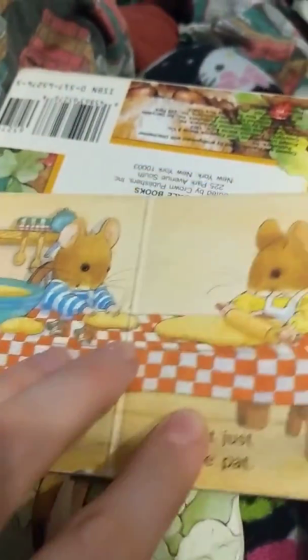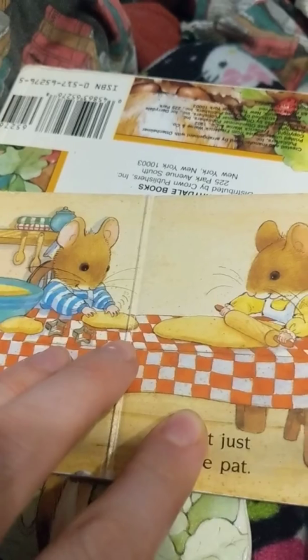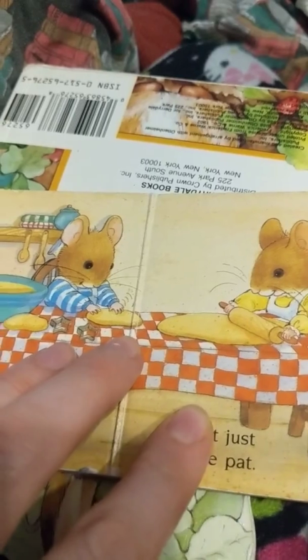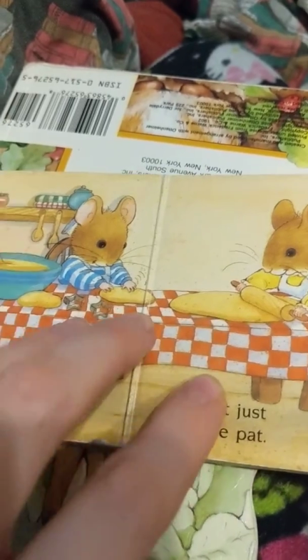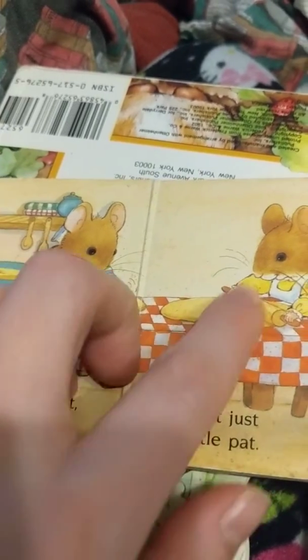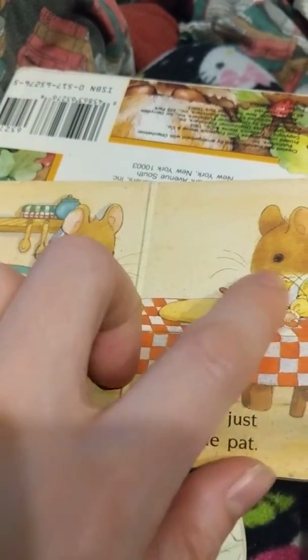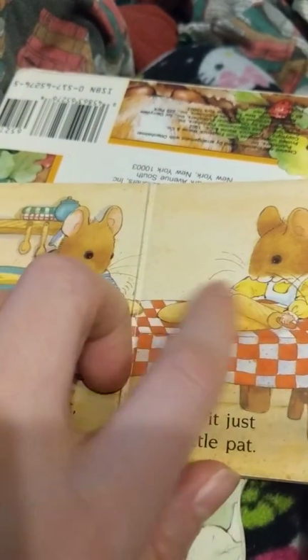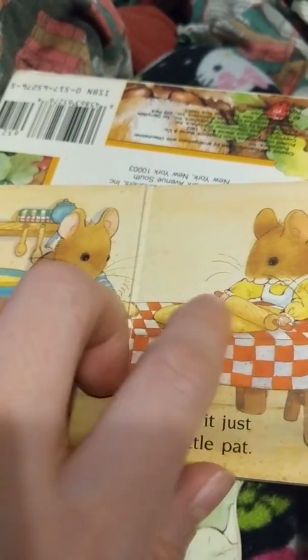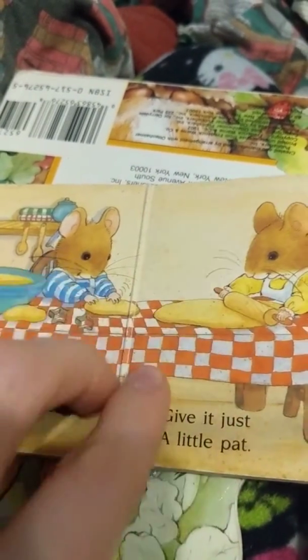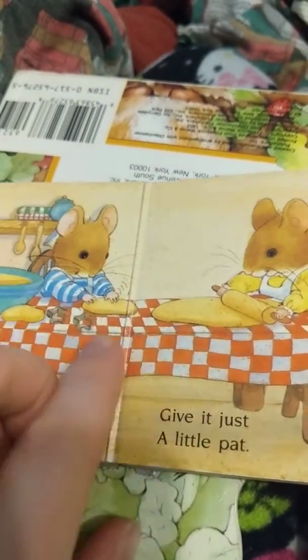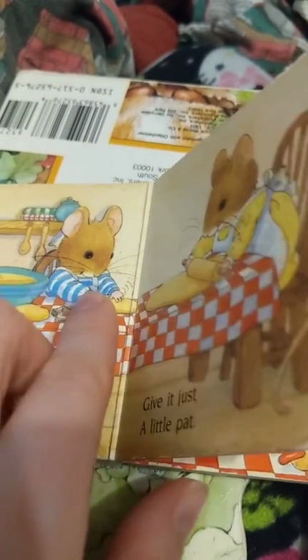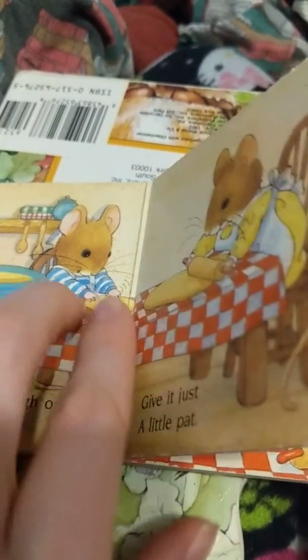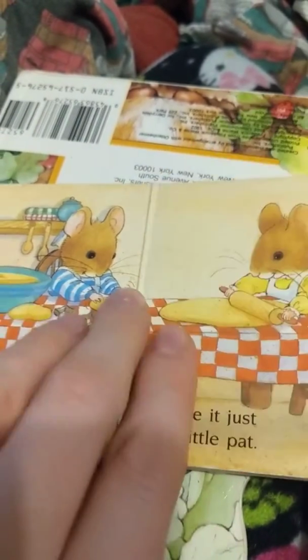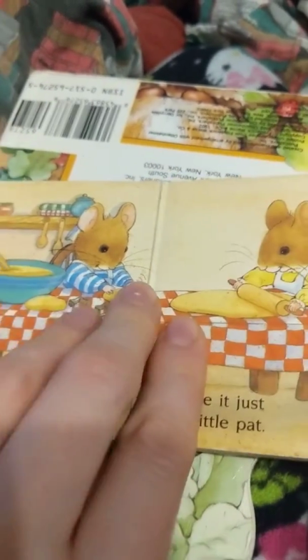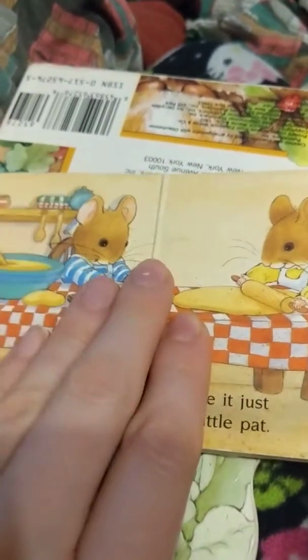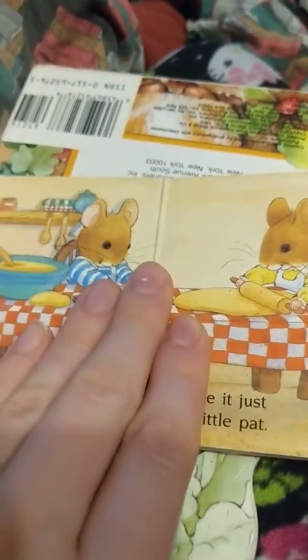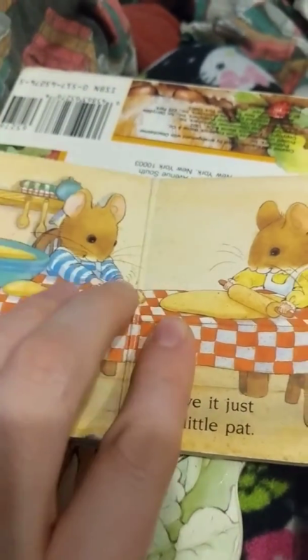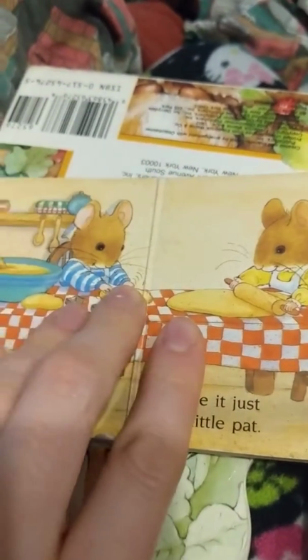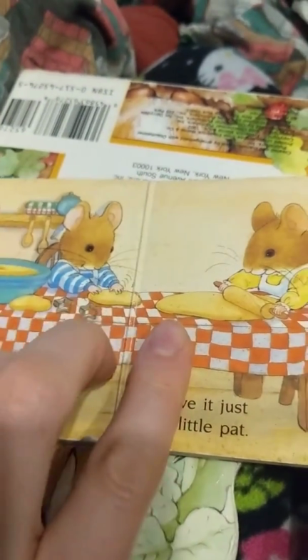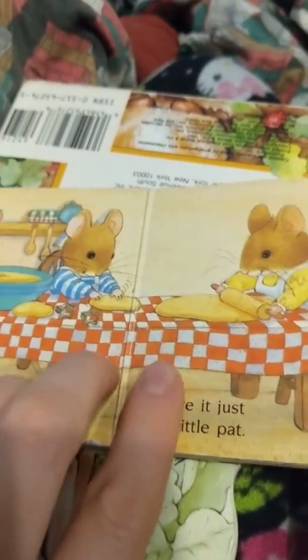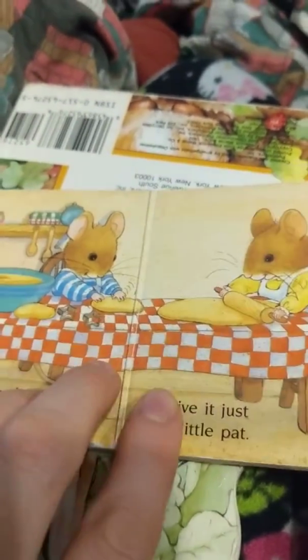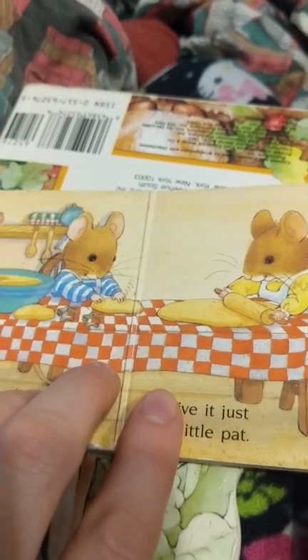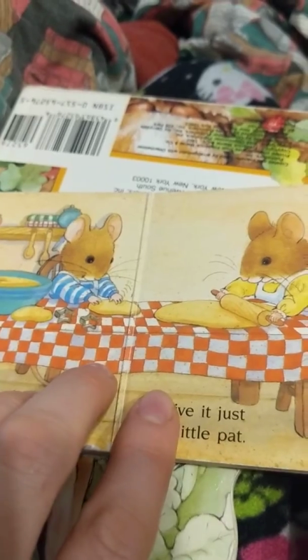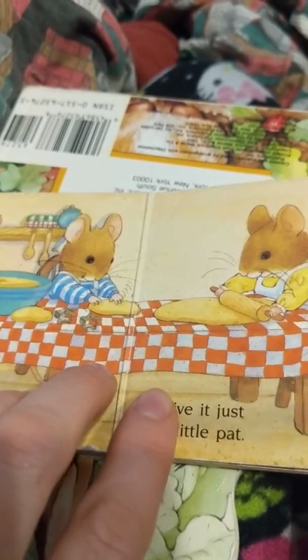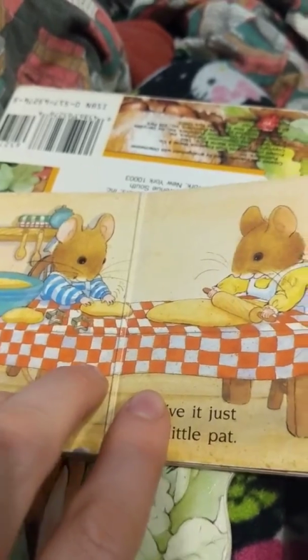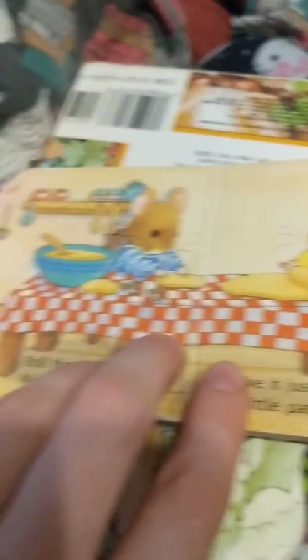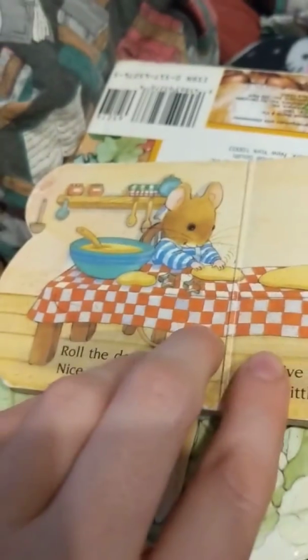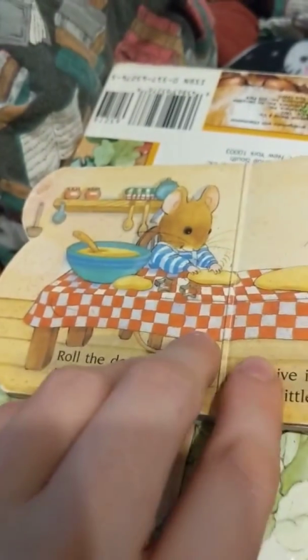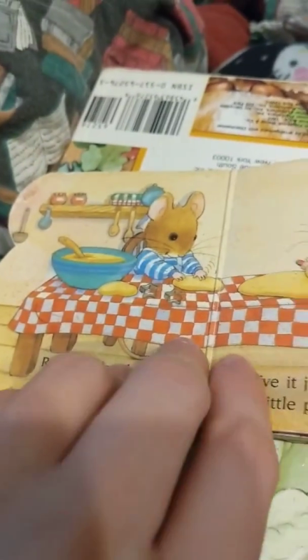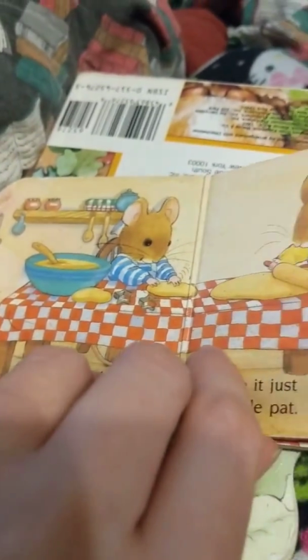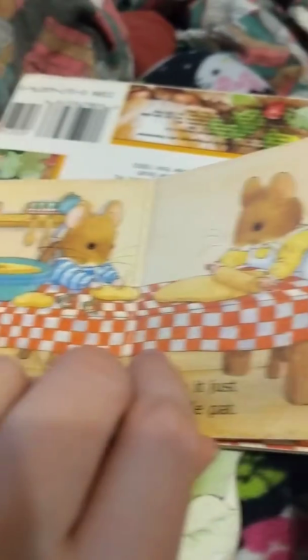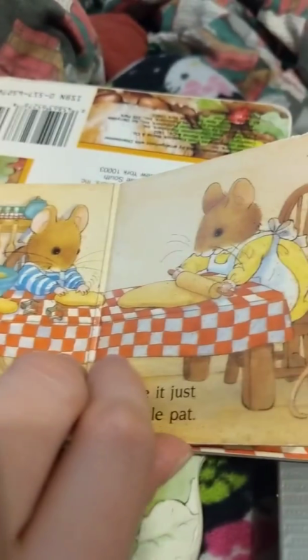Then they had to roll out their dough. She's rolling it out and they're pushing it down, pushing that dough nice and flat. Helping make cookies.